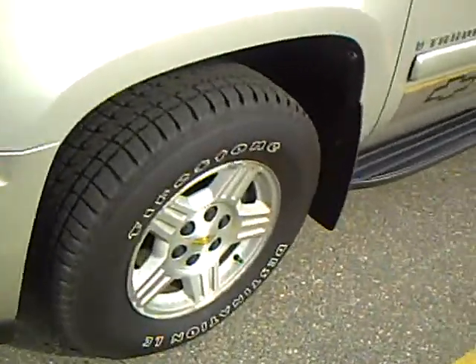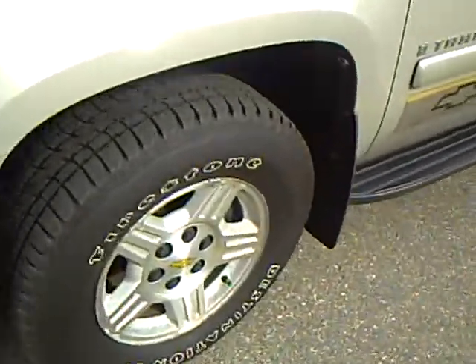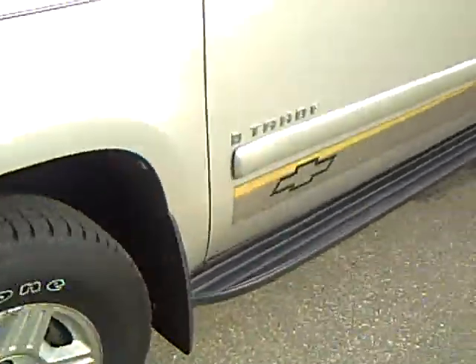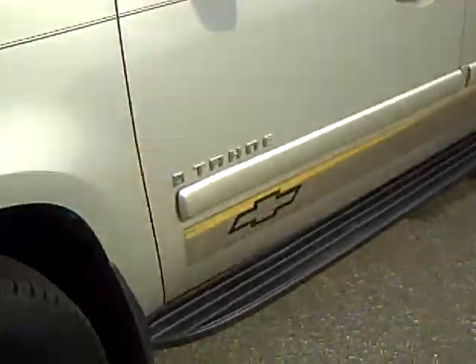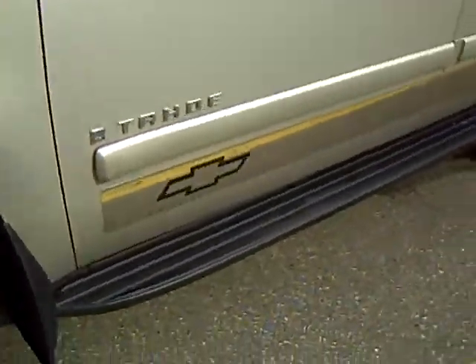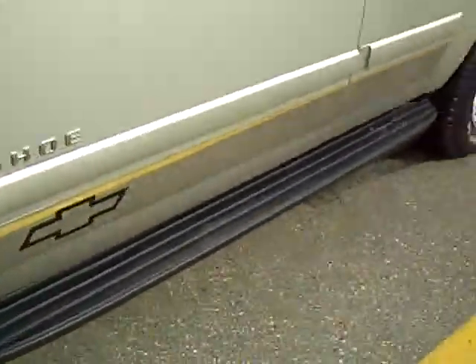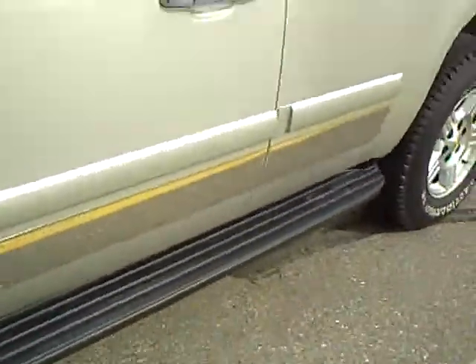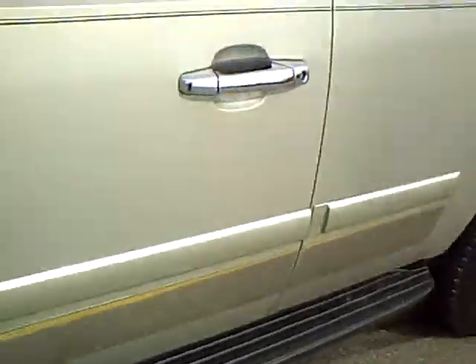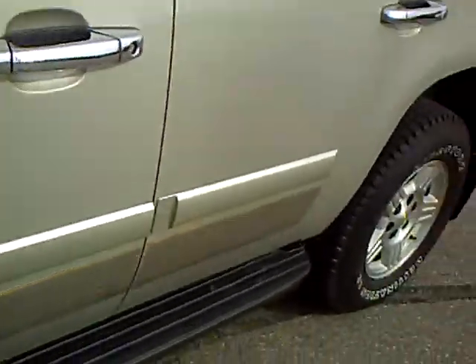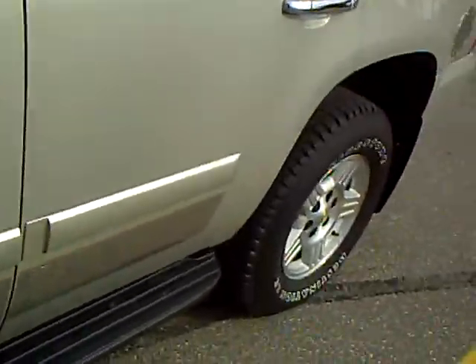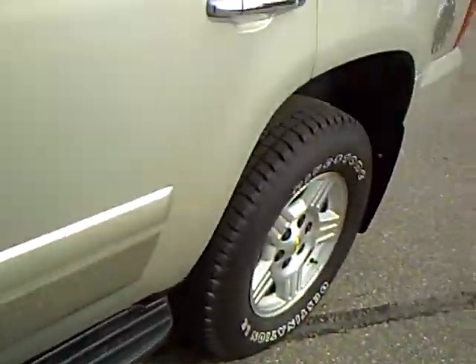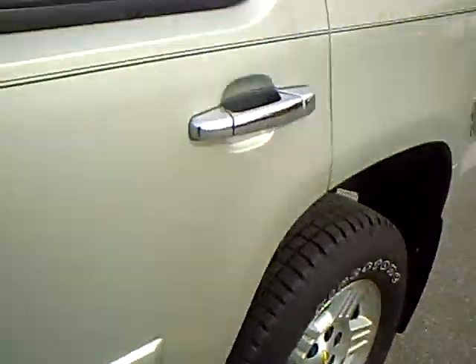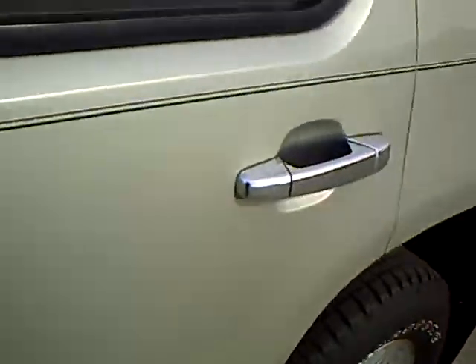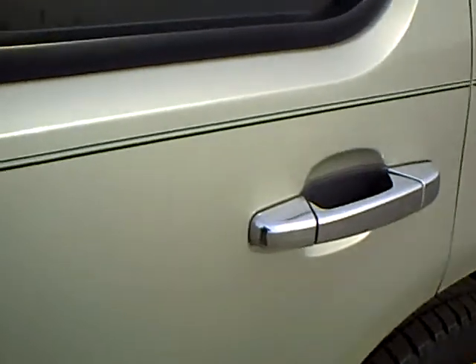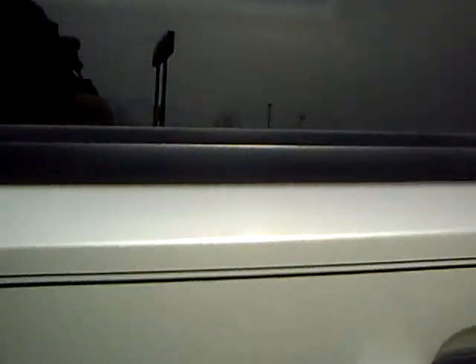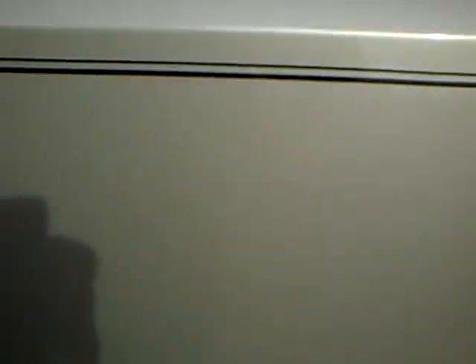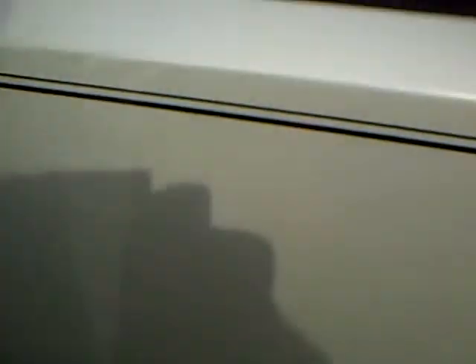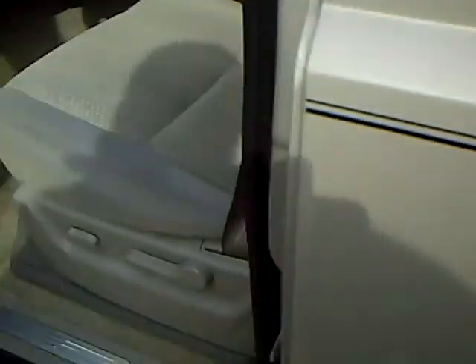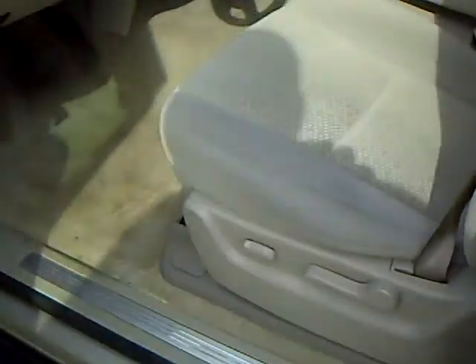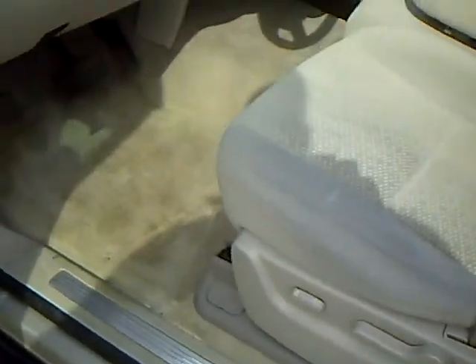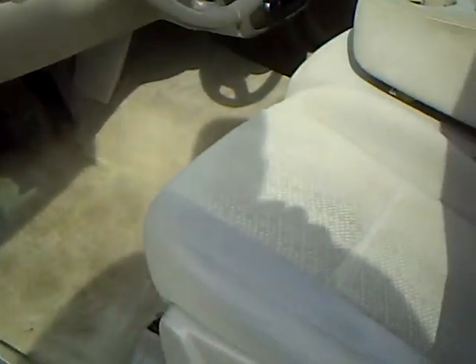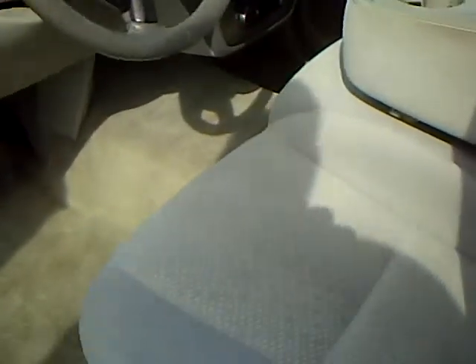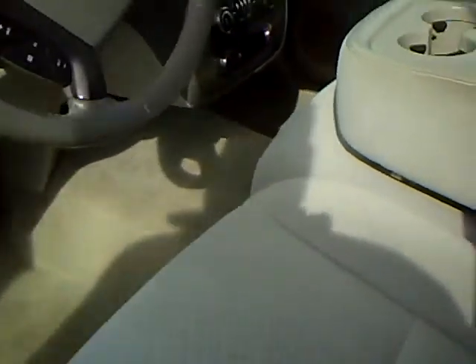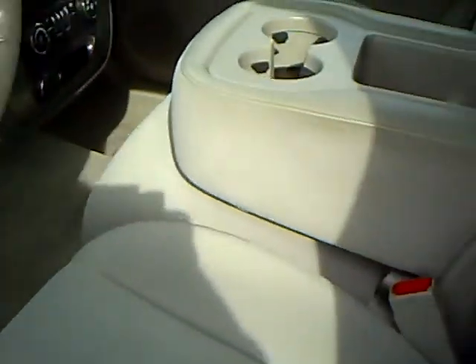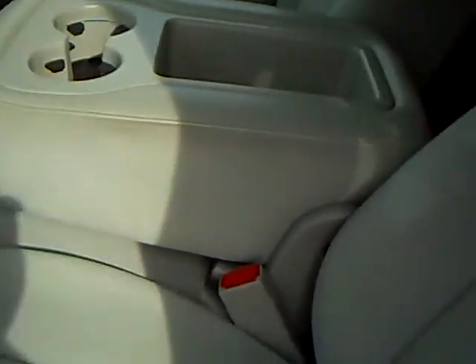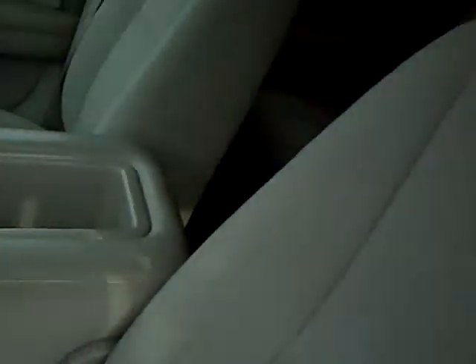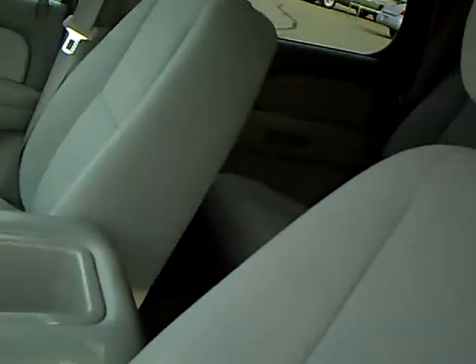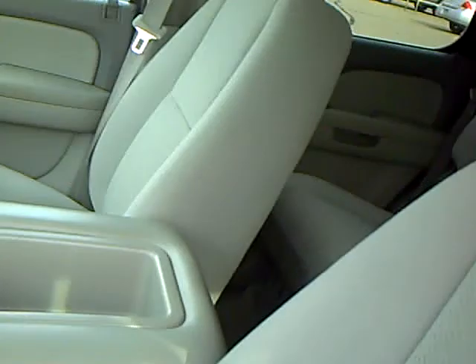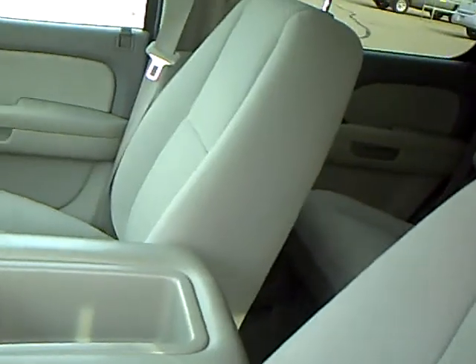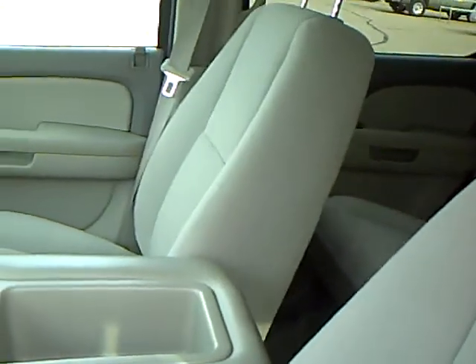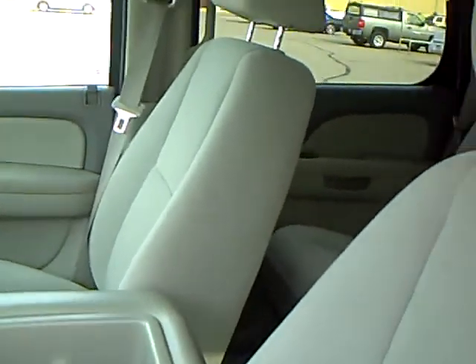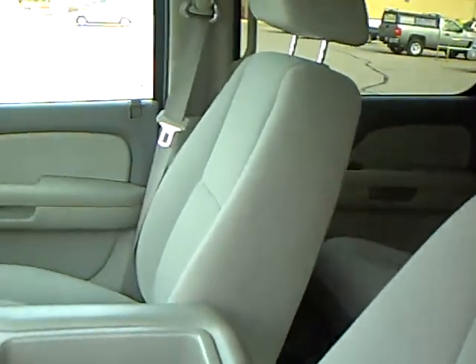Nice alloy wheels, running boards, it's got a nice stainless kit on the bottom. Inside you've got the nice cloth bench seat, so it looks like this one could seat up to 9 people.